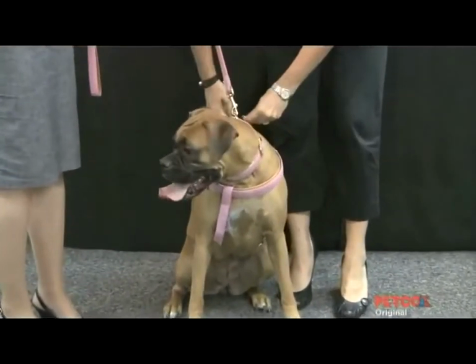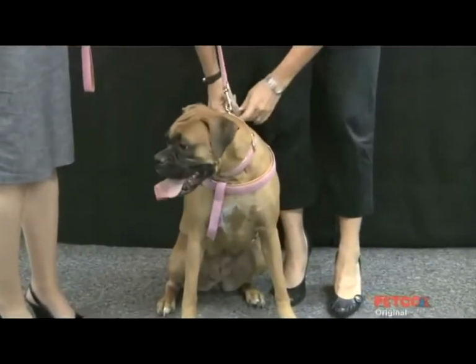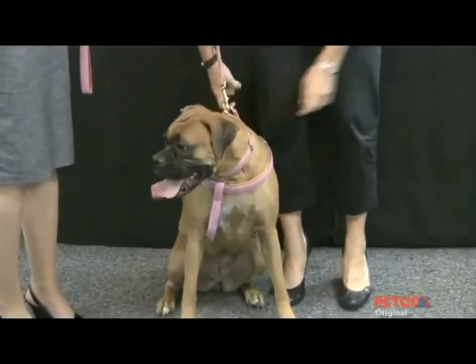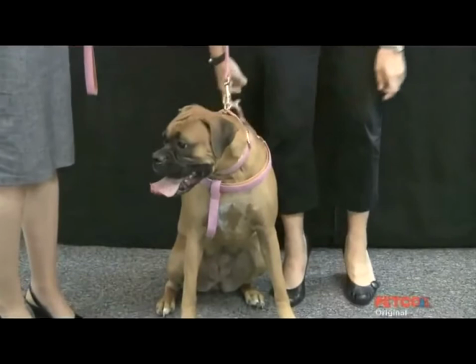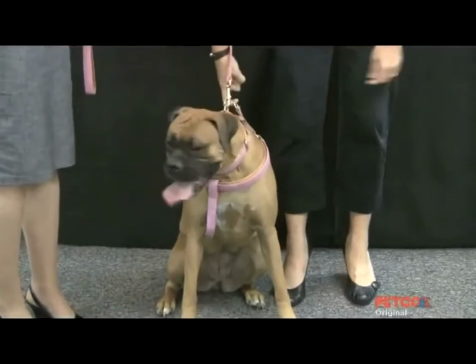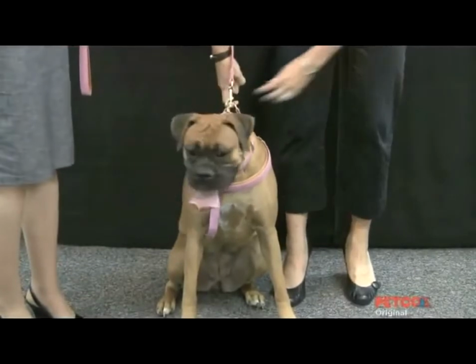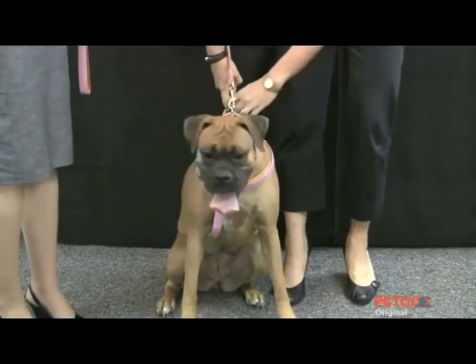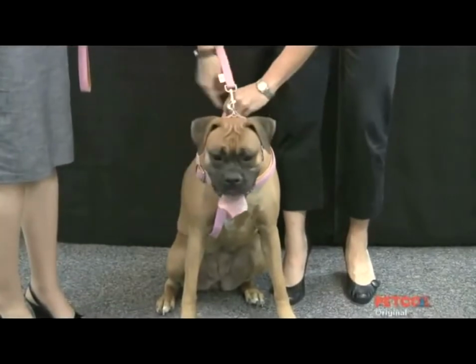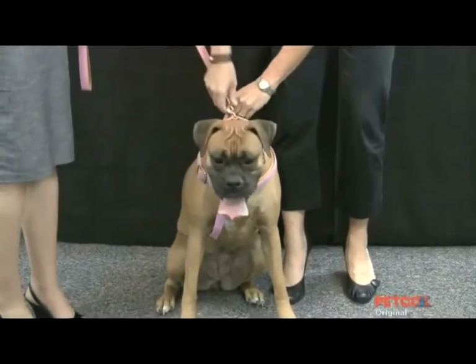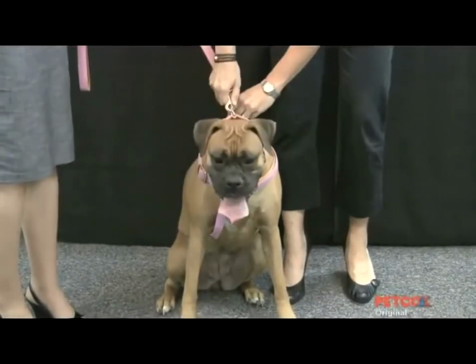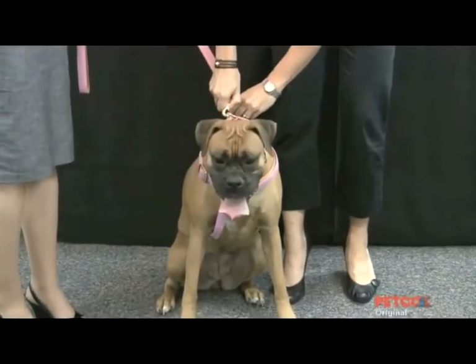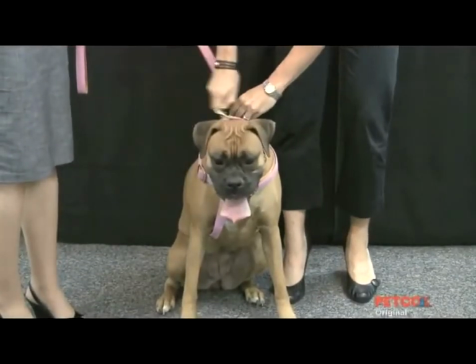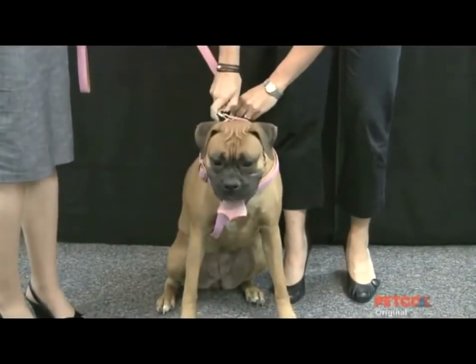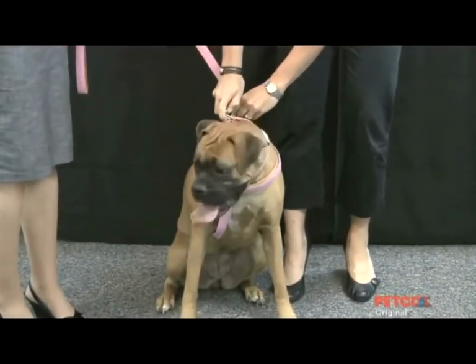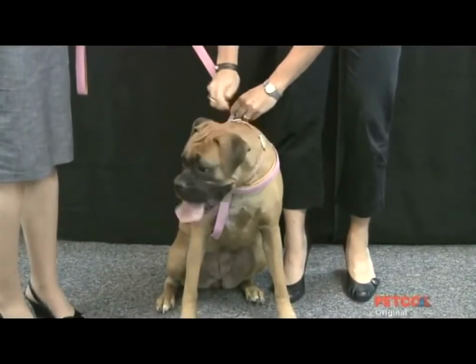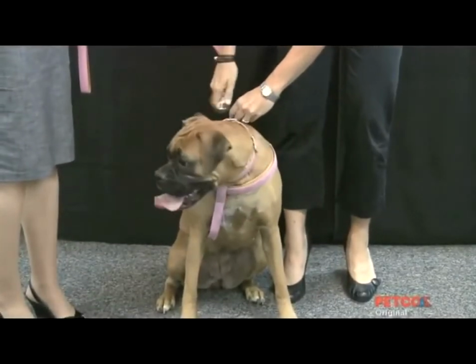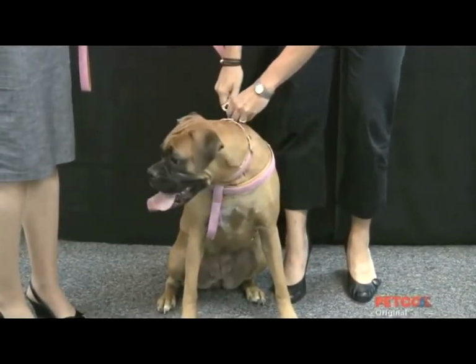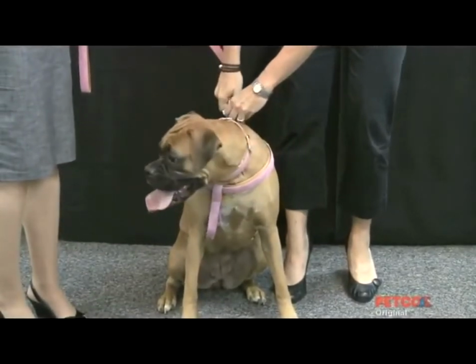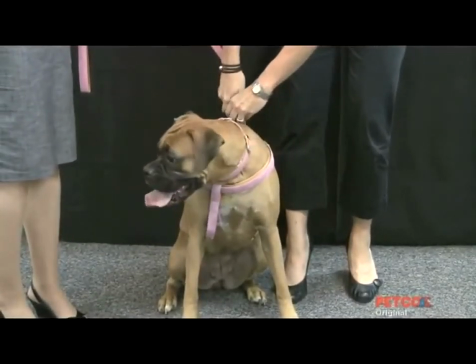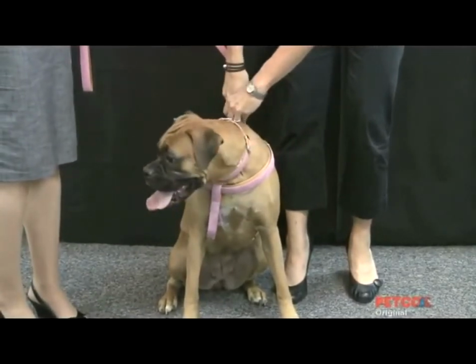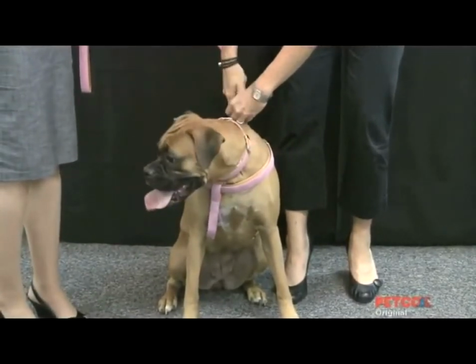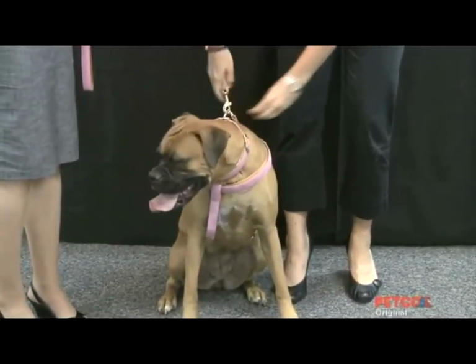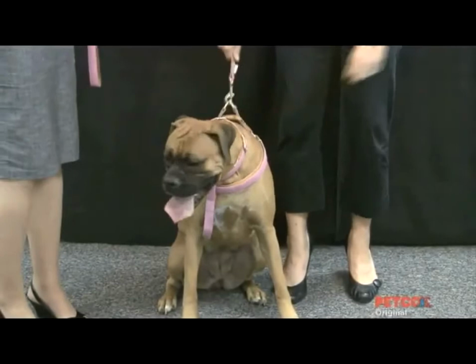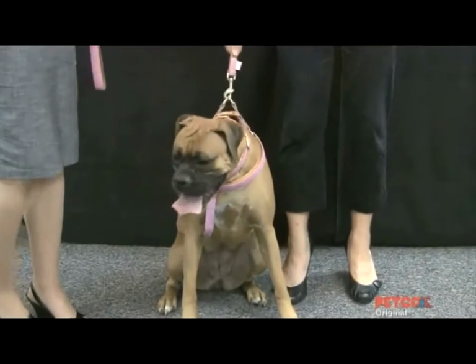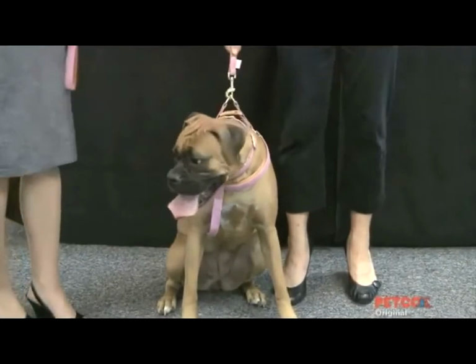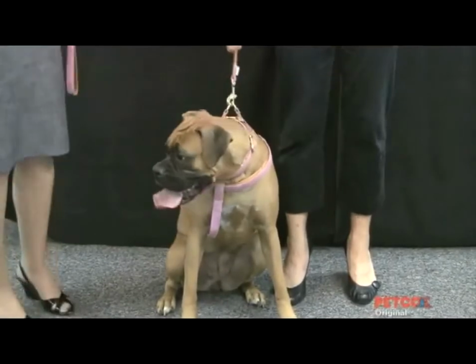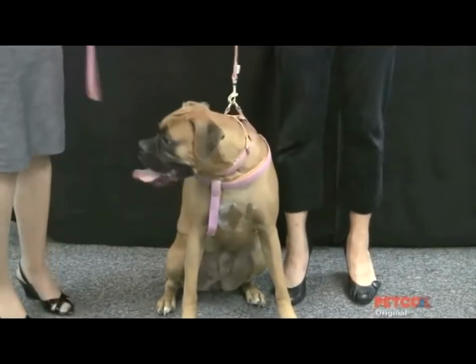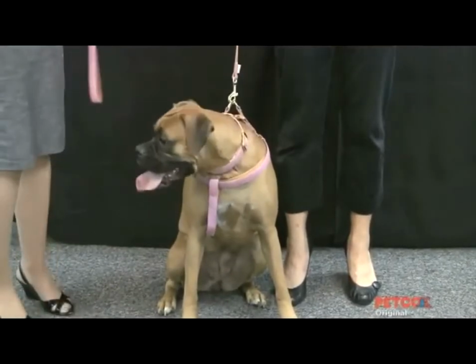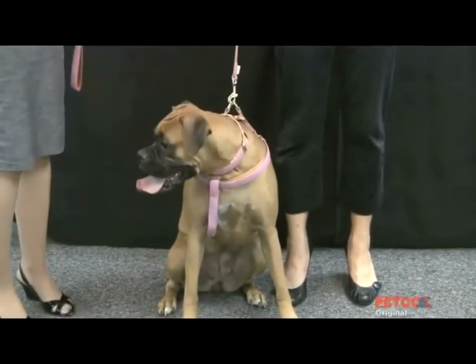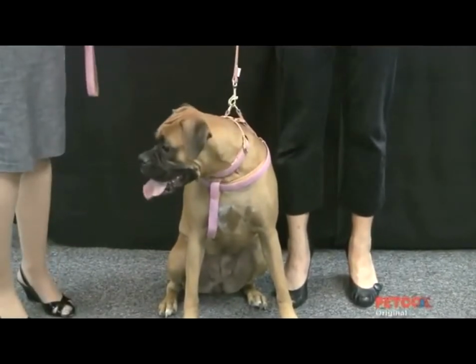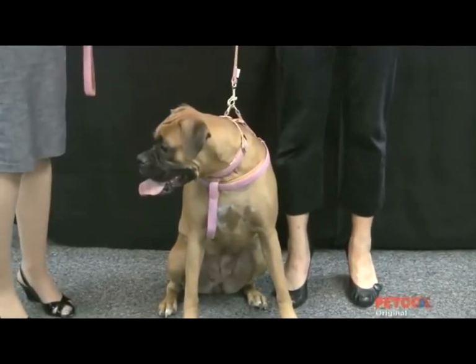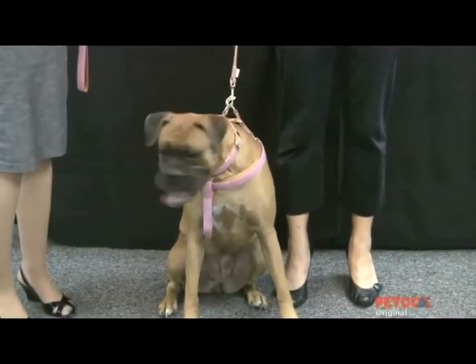You will attach the leash to the double D rings on the back, and you're secure and ready to go for your walk.